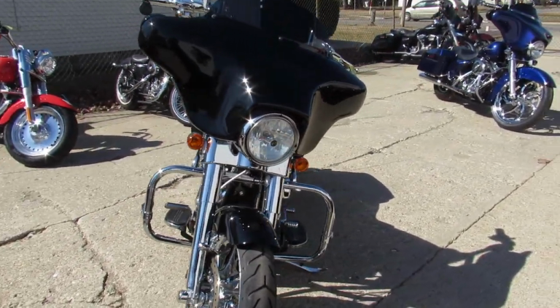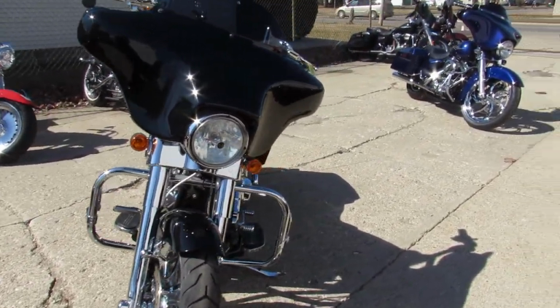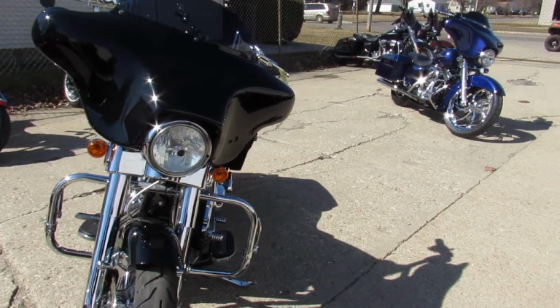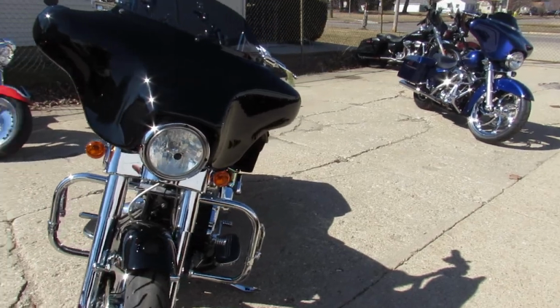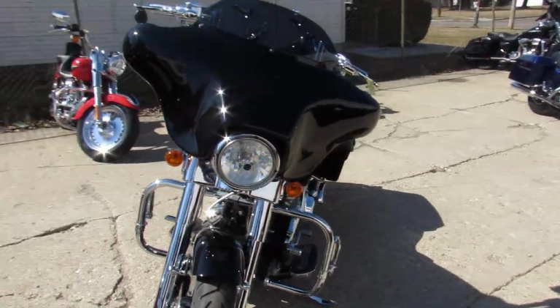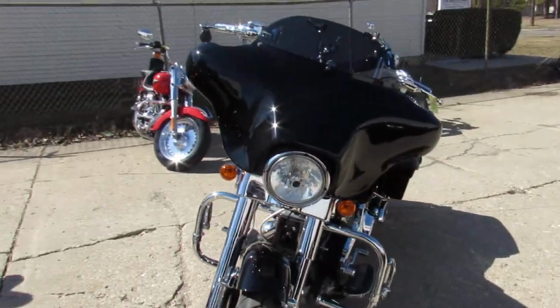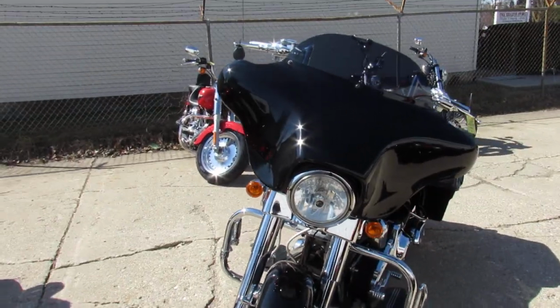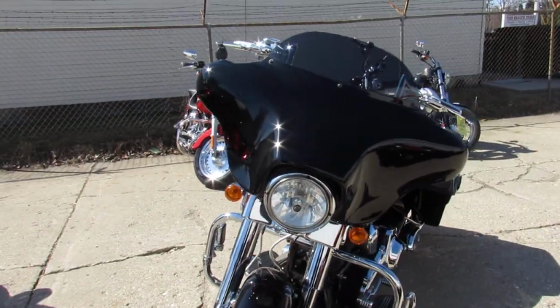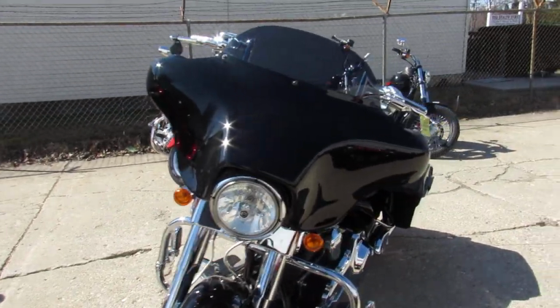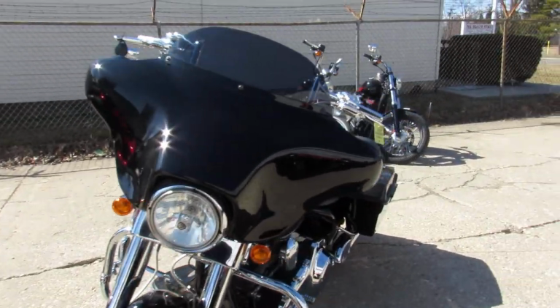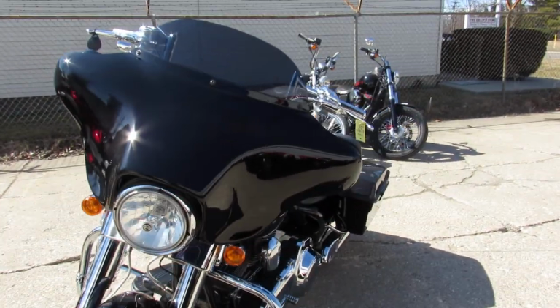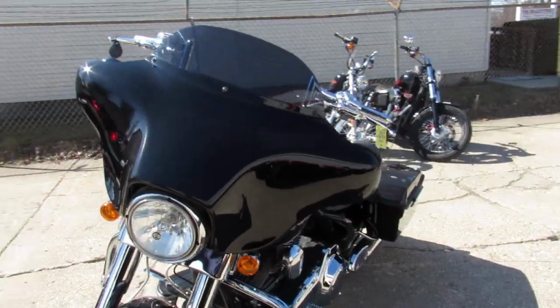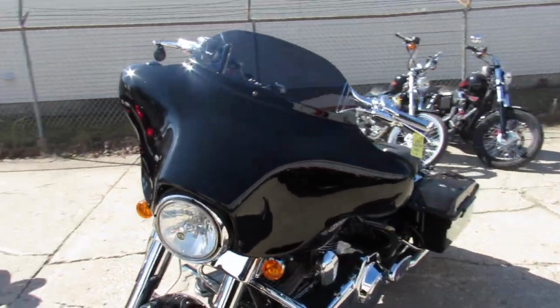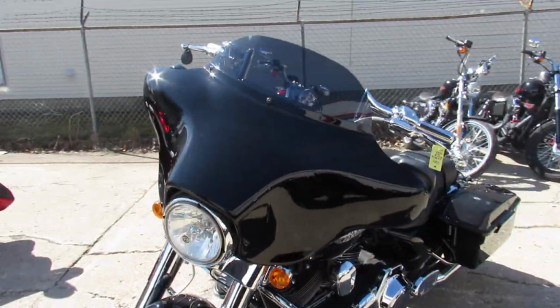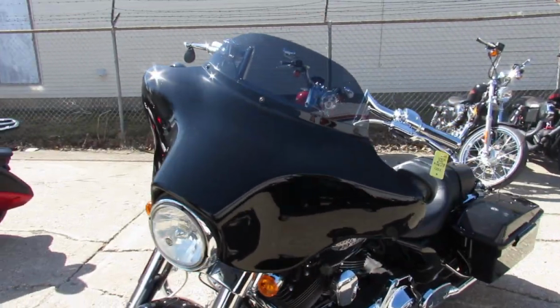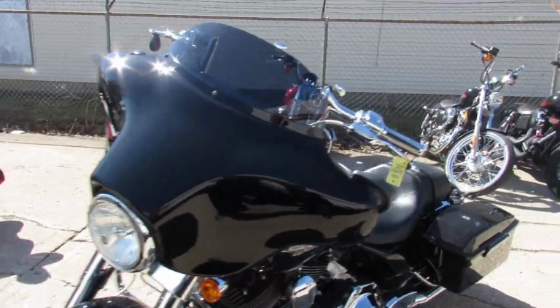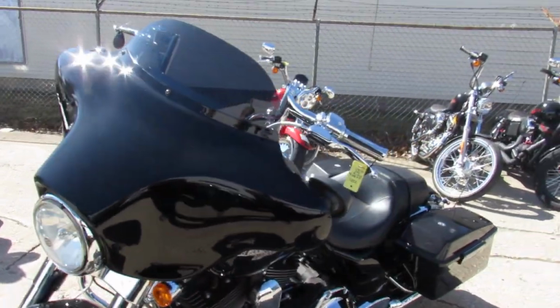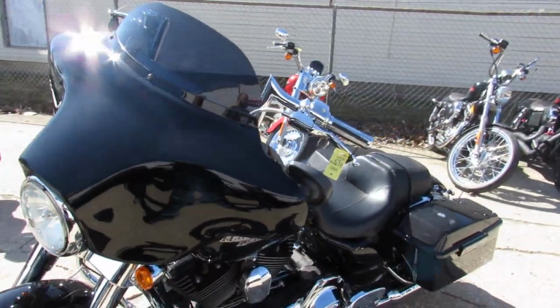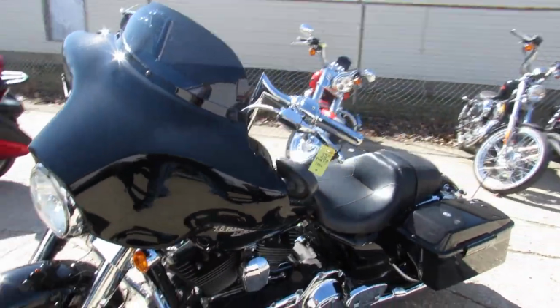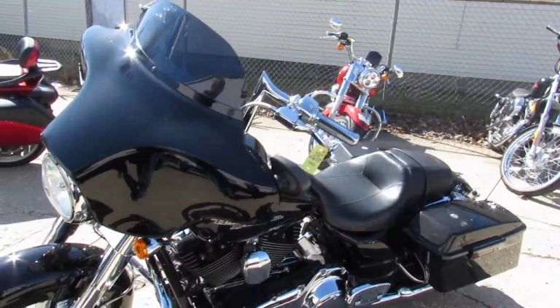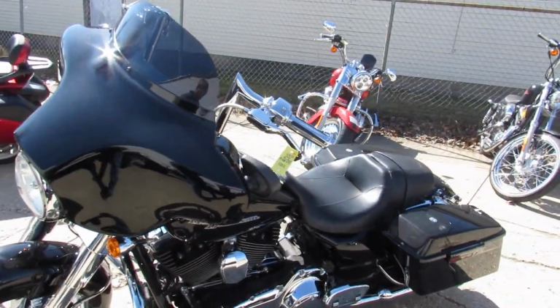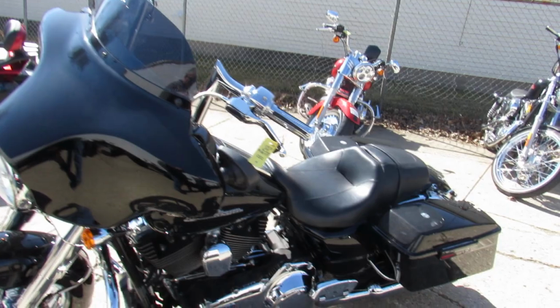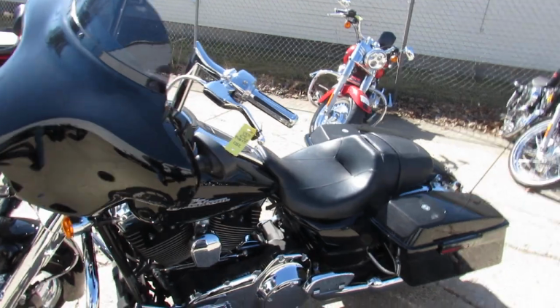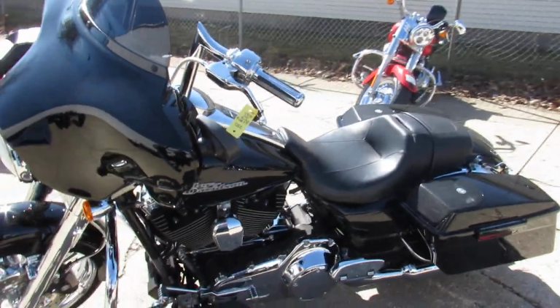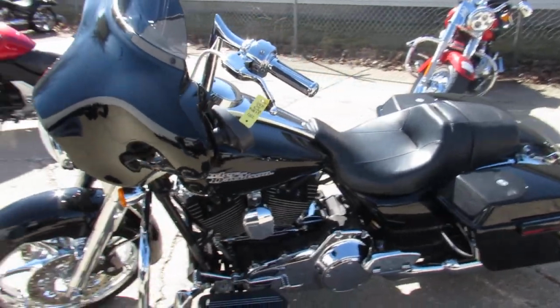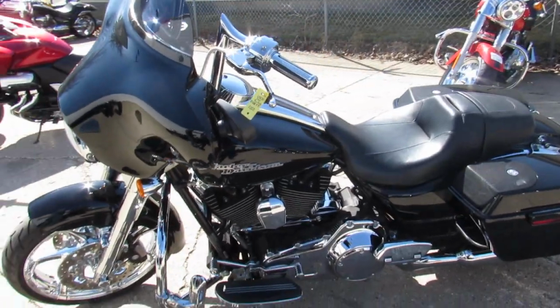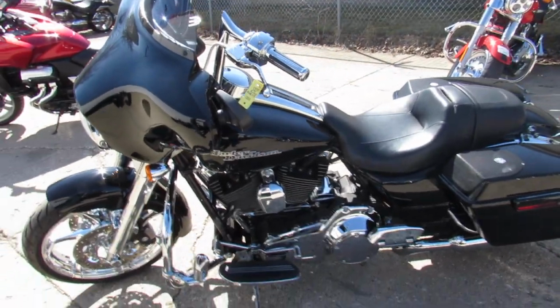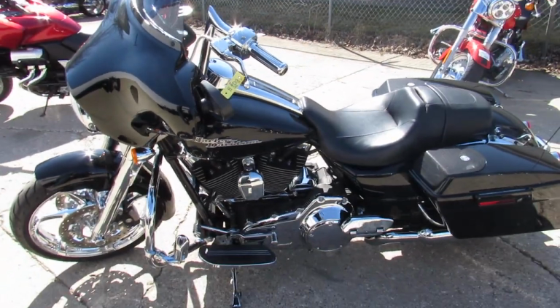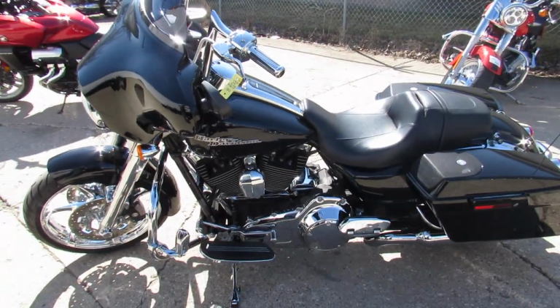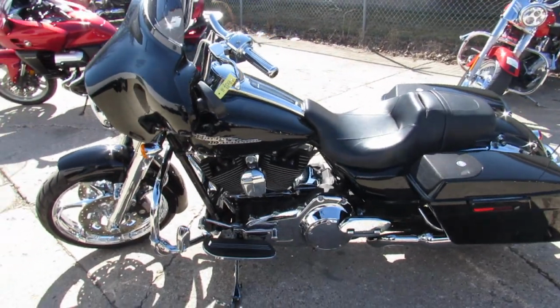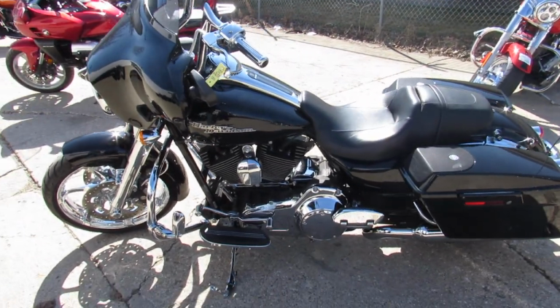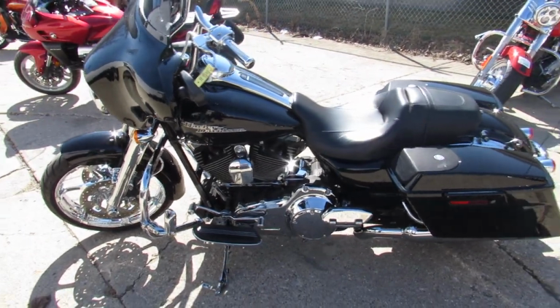Chrome switches, chrome switch housings — it's one good-looking bike. It's got the Harley-Davidson speakers in the saddlebag. We've got four speakers total. This thing's done right.